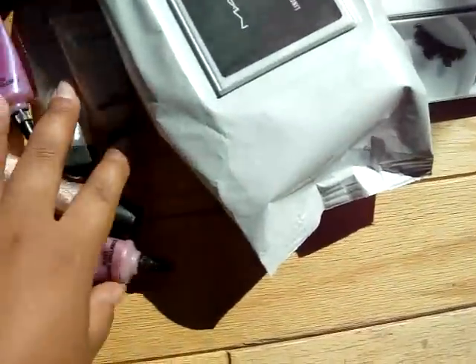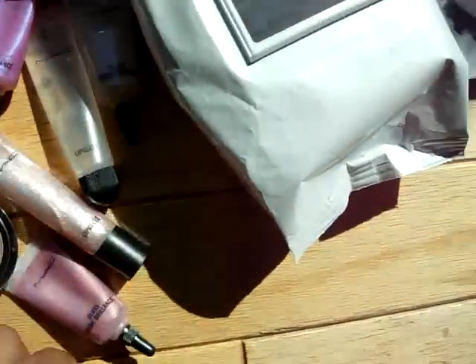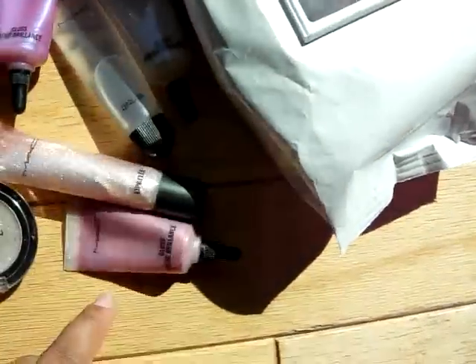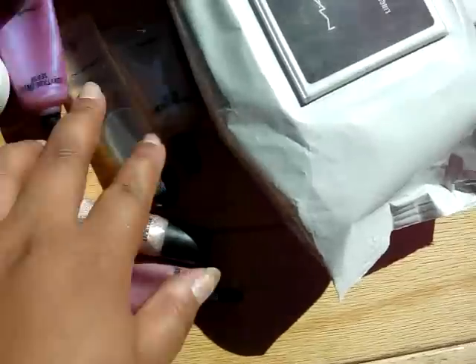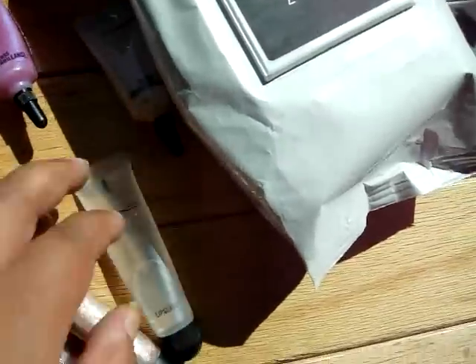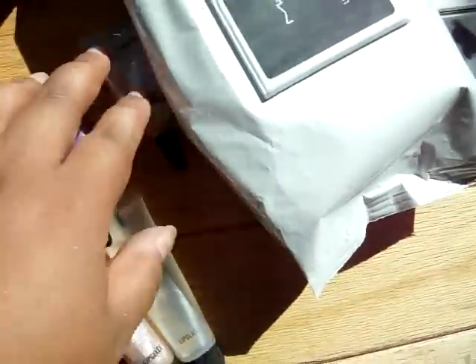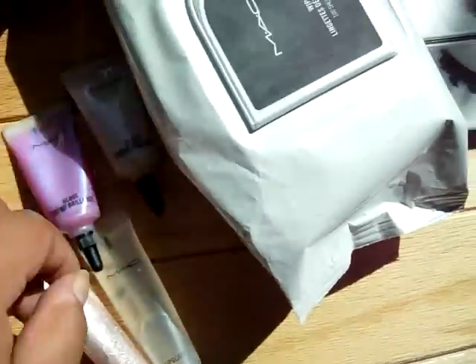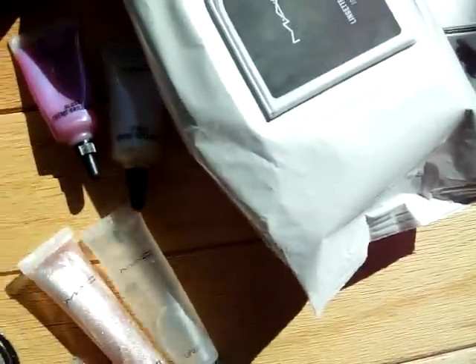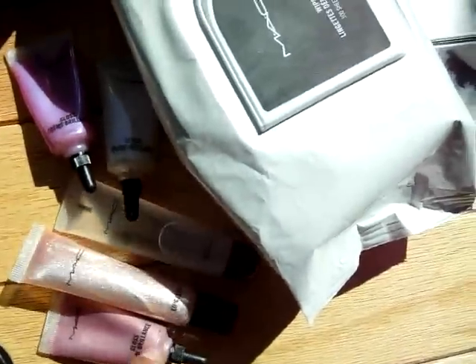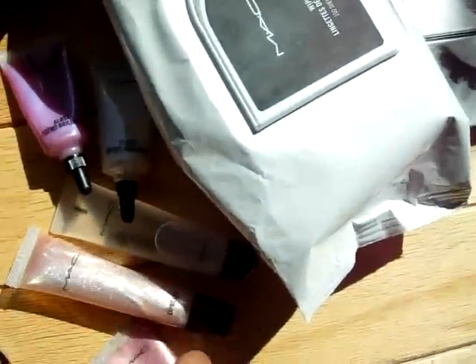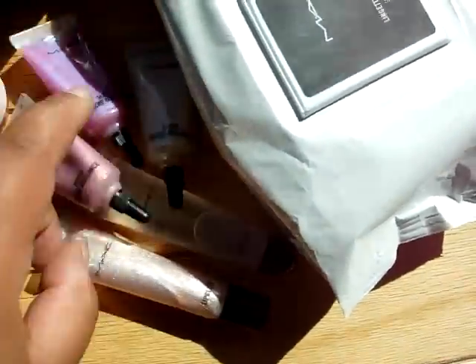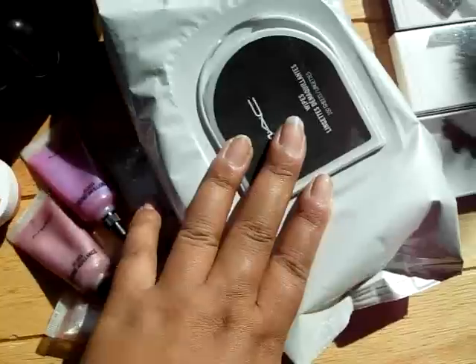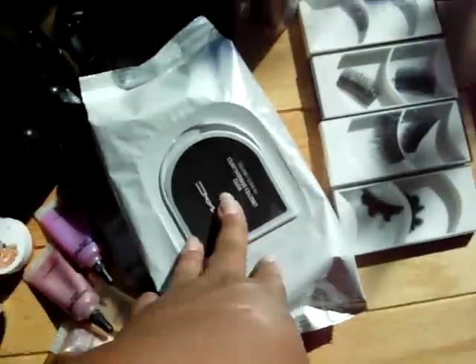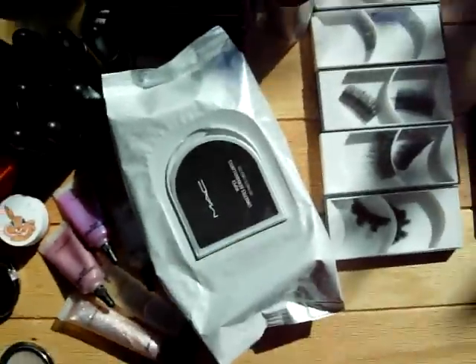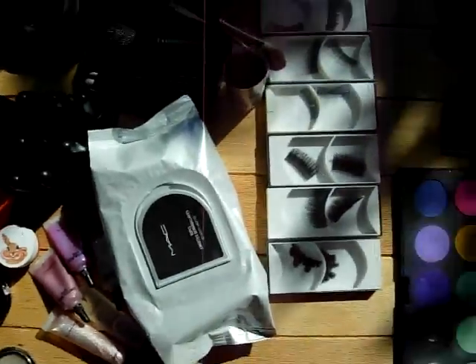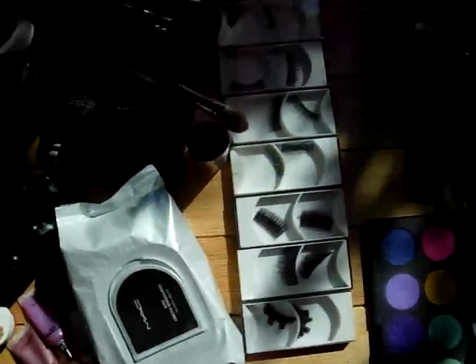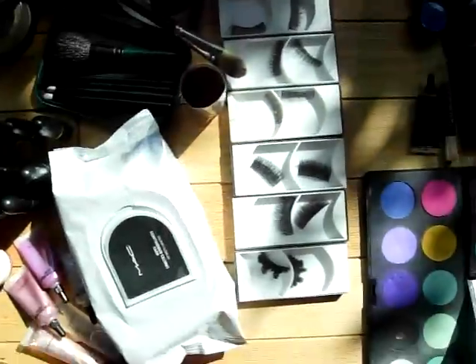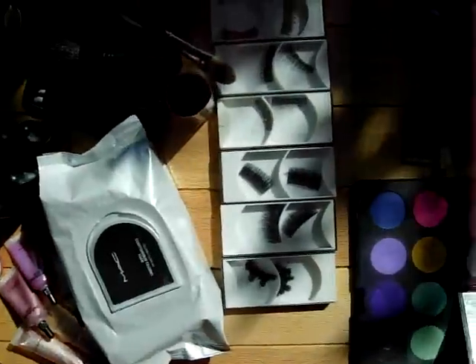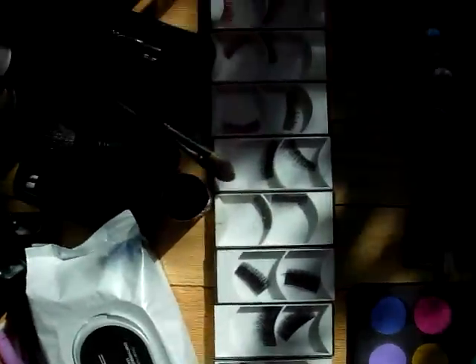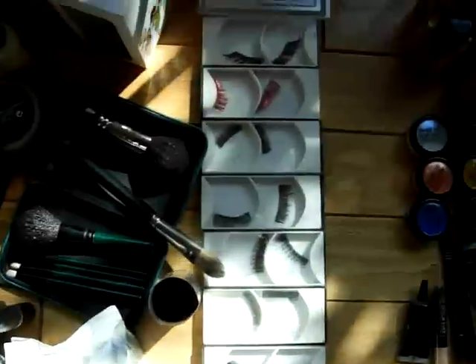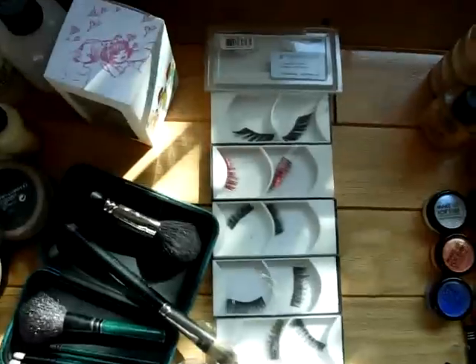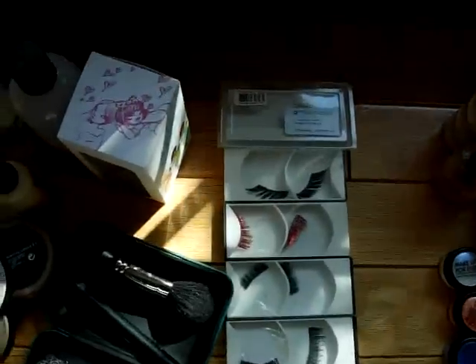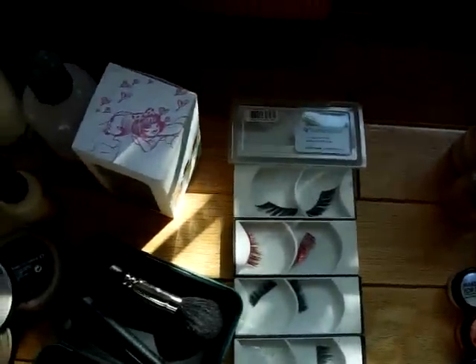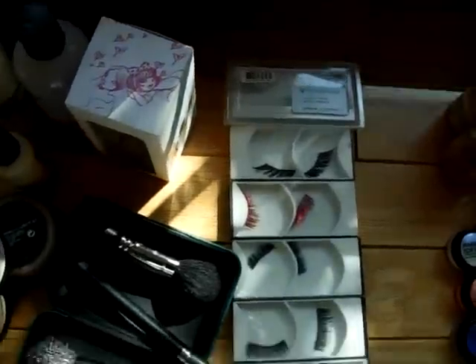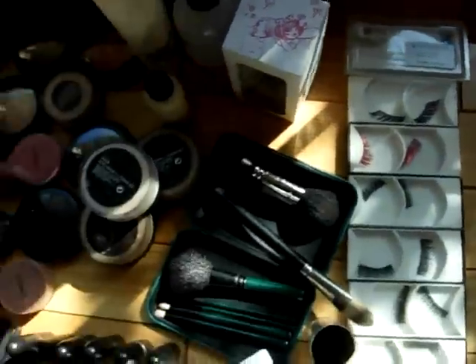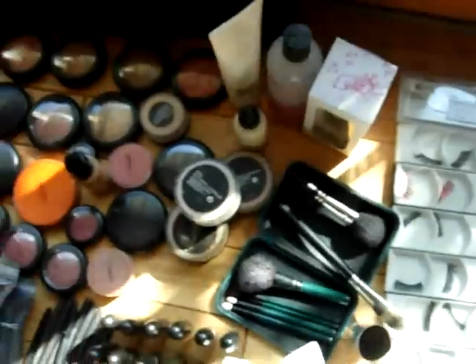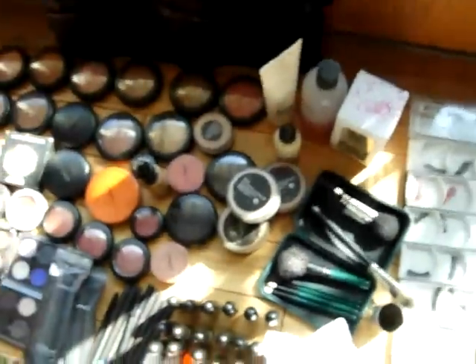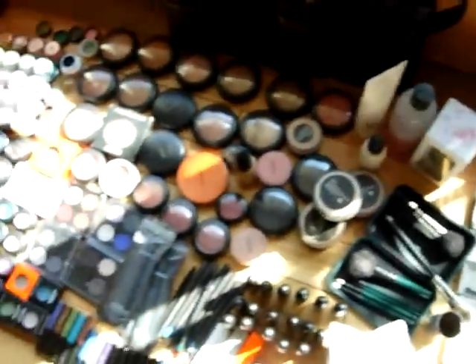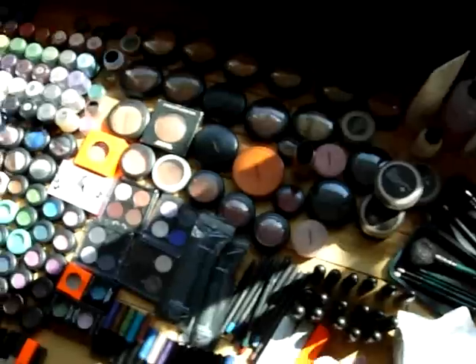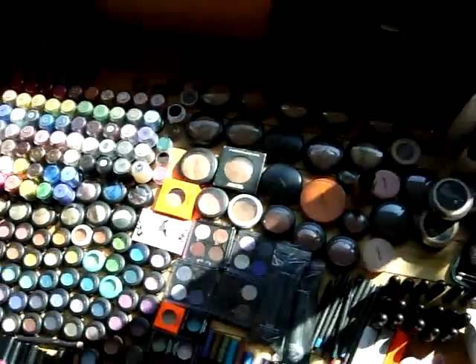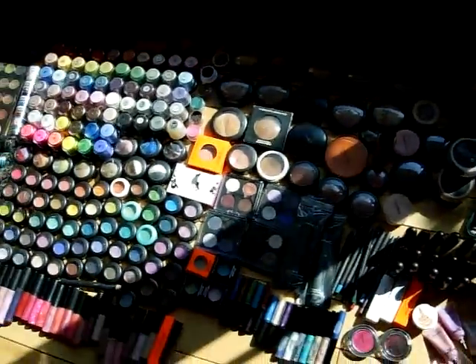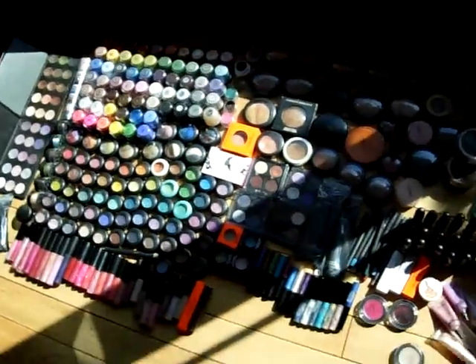Here's some glosses — pro gloss, cure gloss. My wipes. Lashes. And yeah.